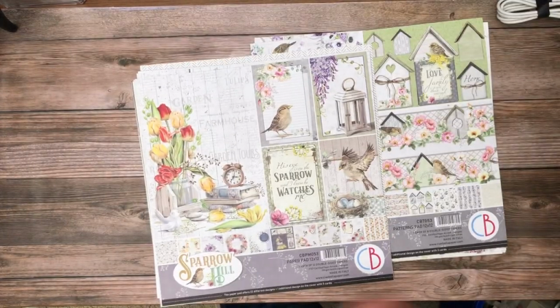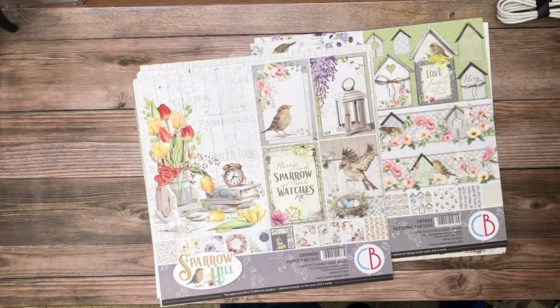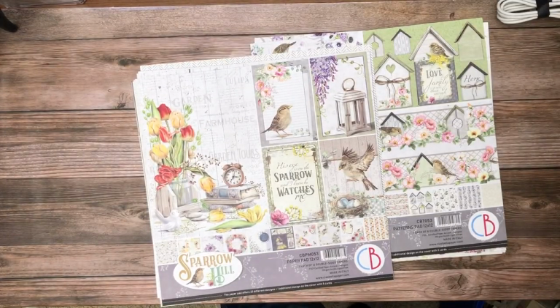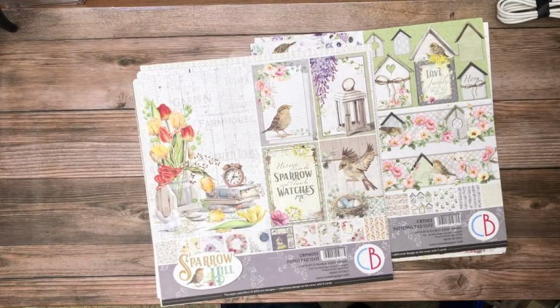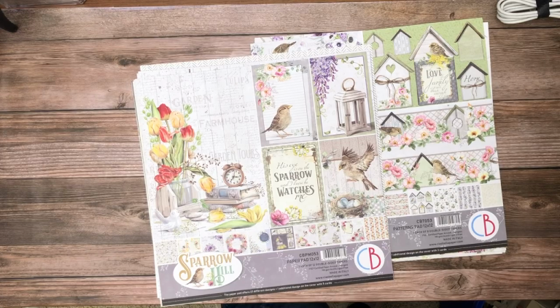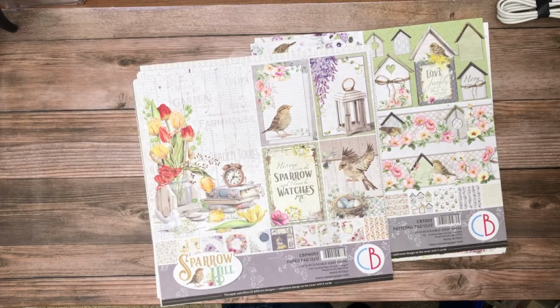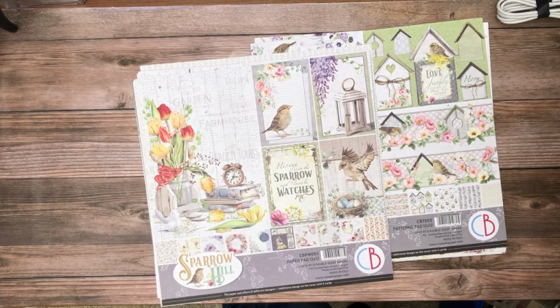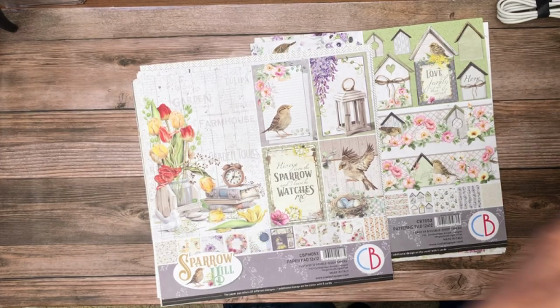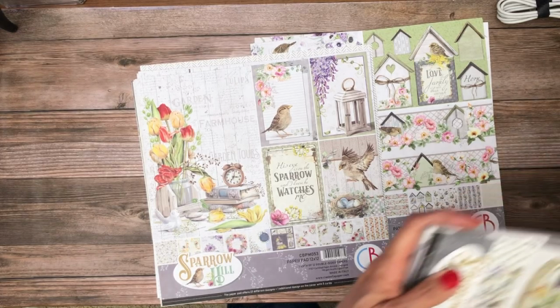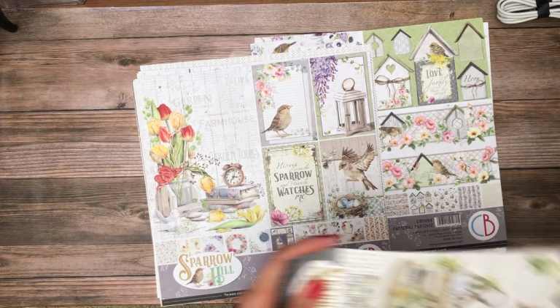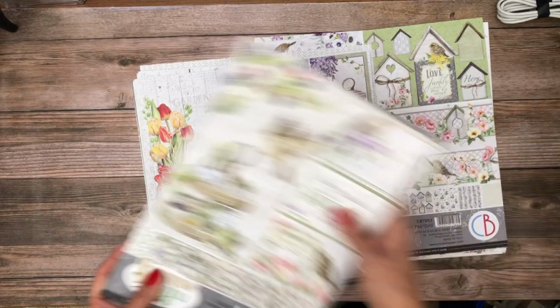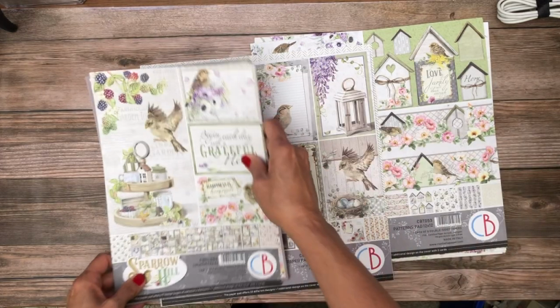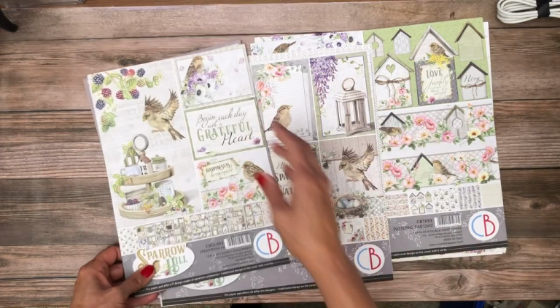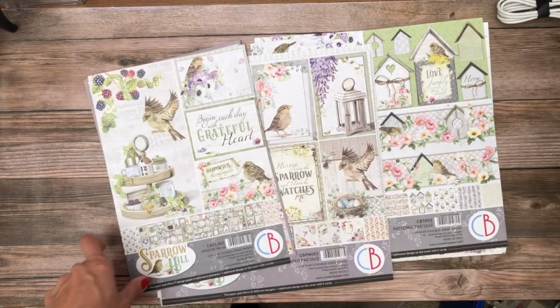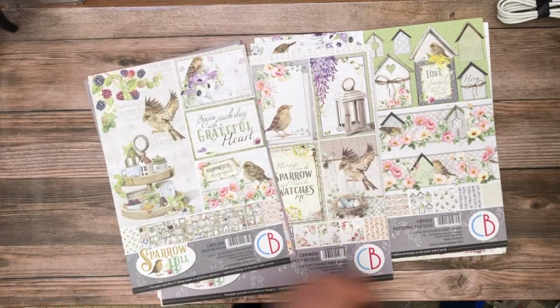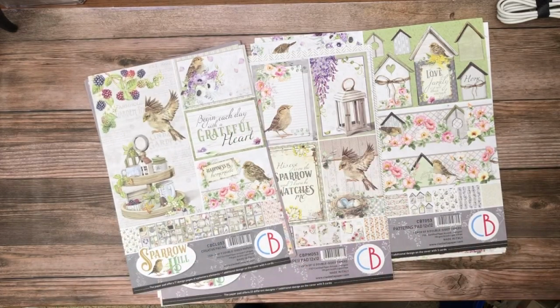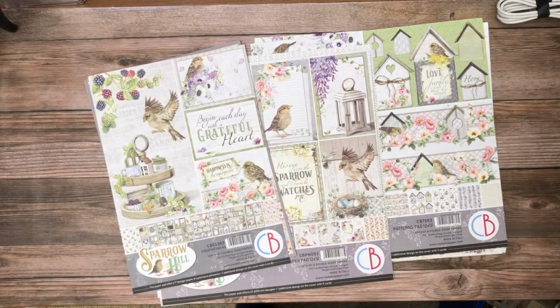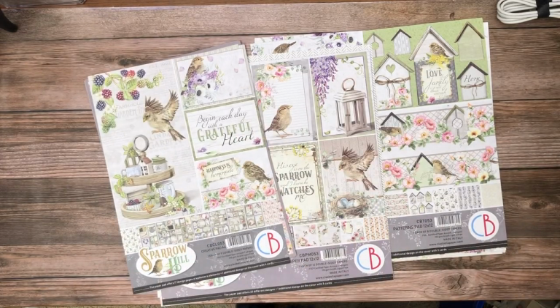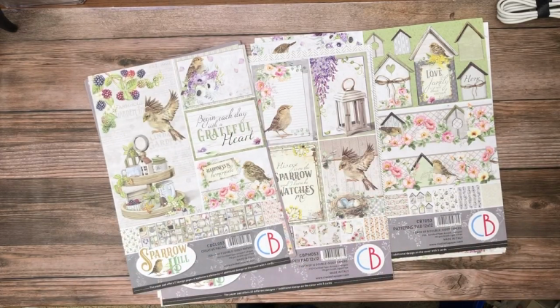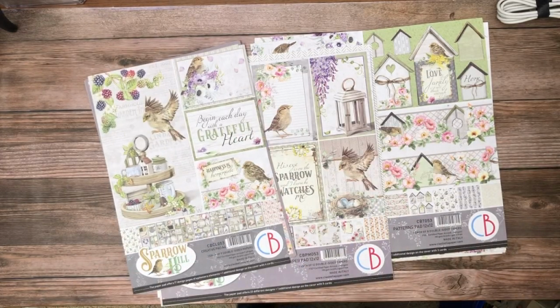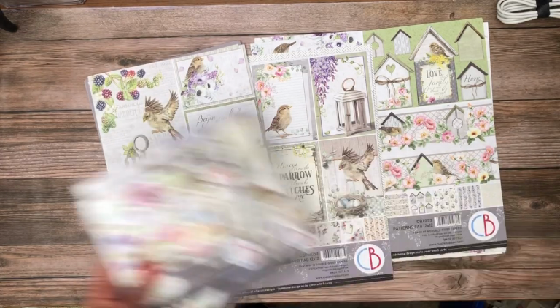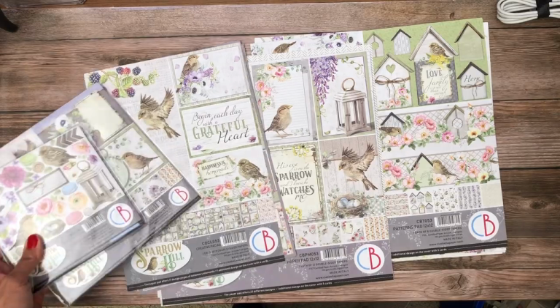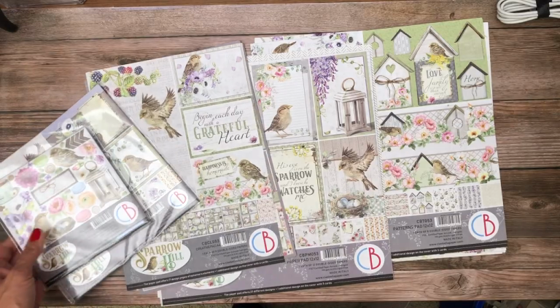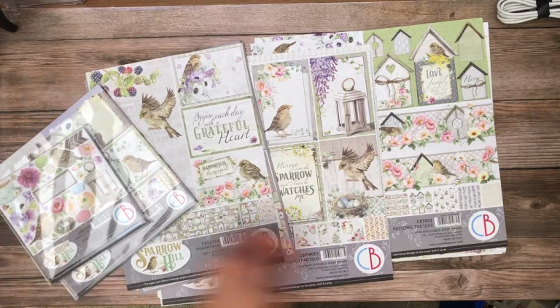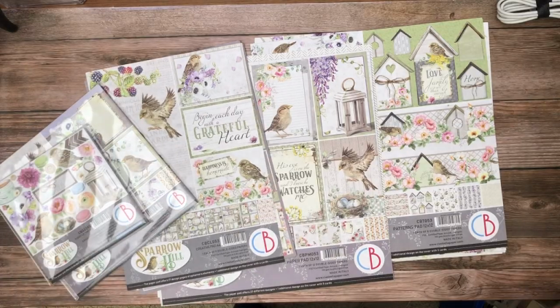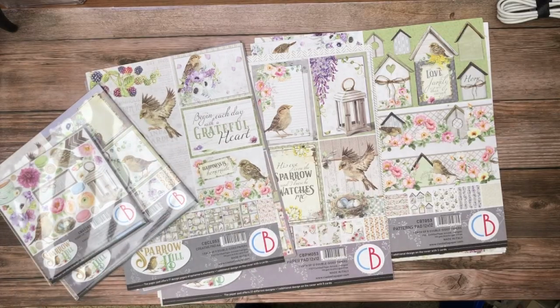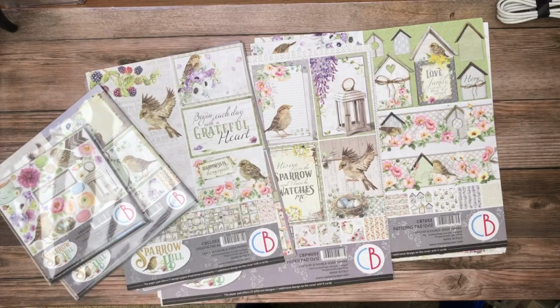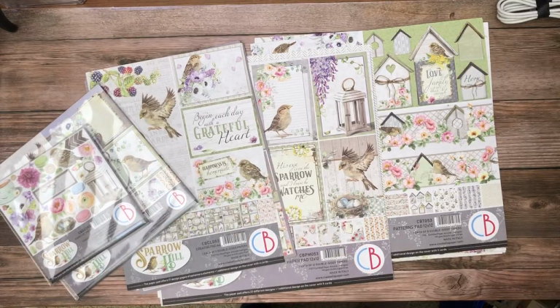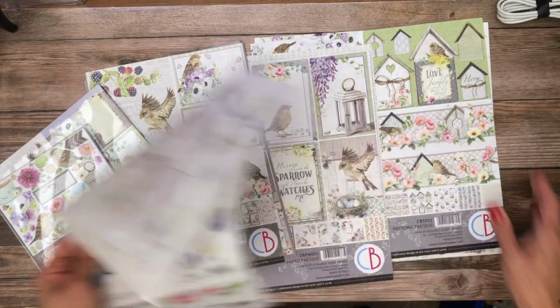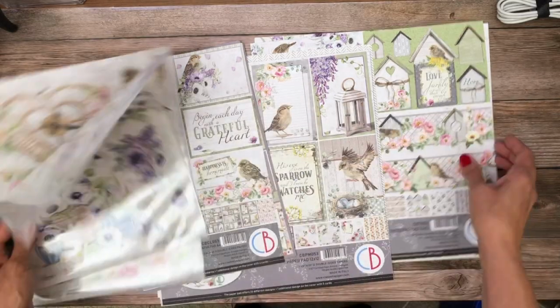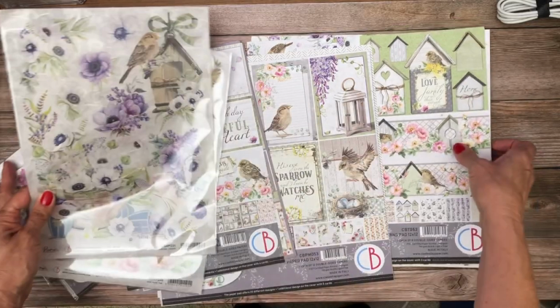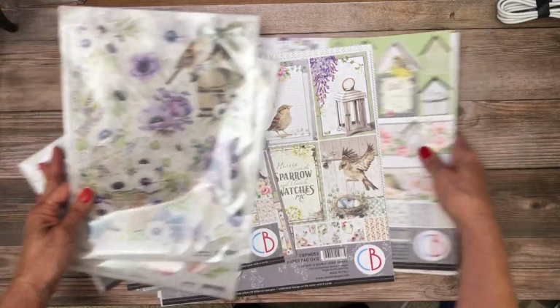So that's it for Sparrow Hill — Chow Bella's latest collection. Like I said, this was part of their spring release; we didn't order it initially but added it. Those are the elements.